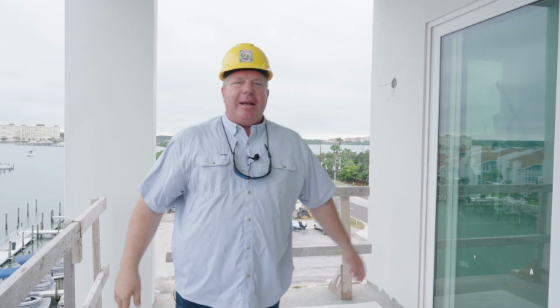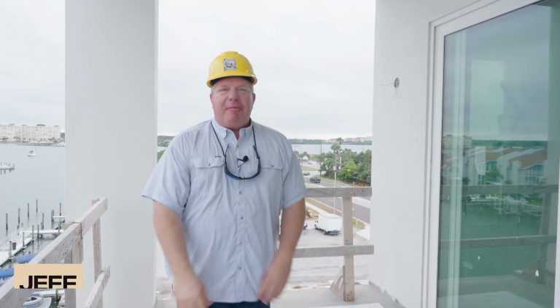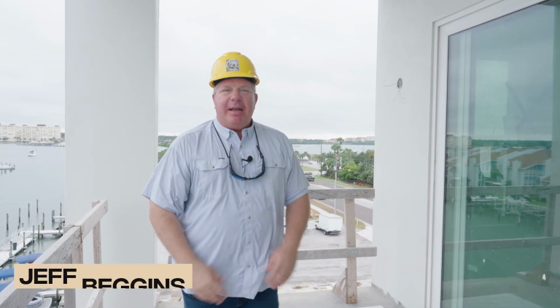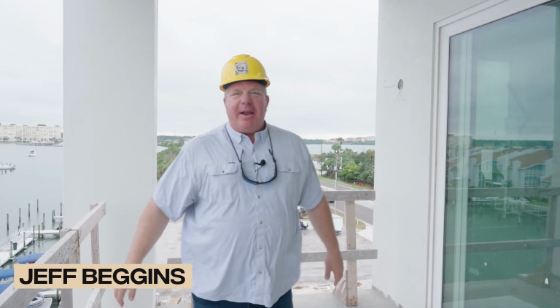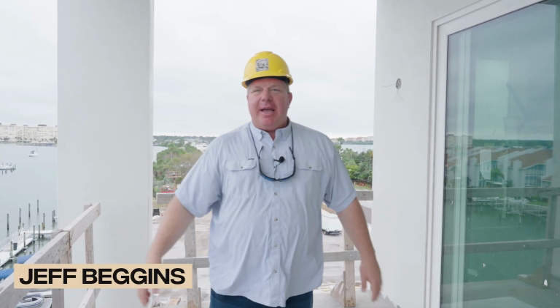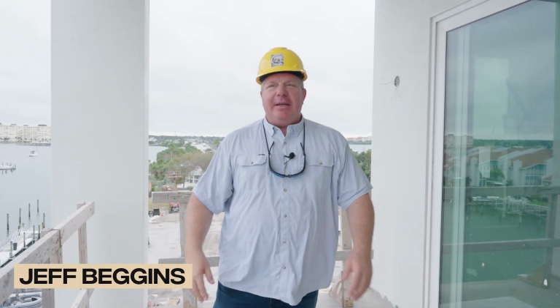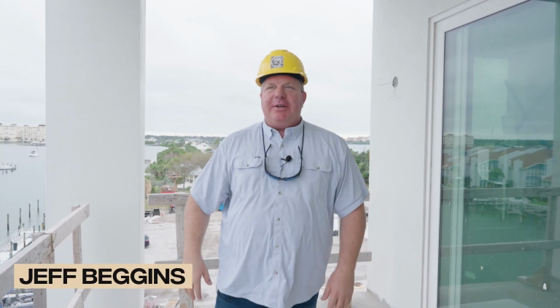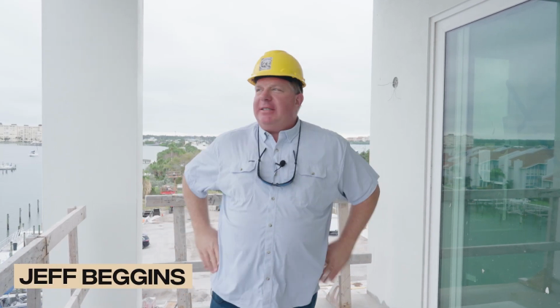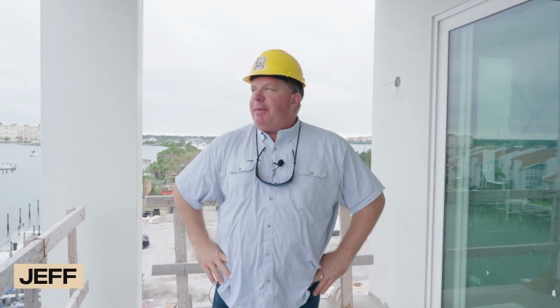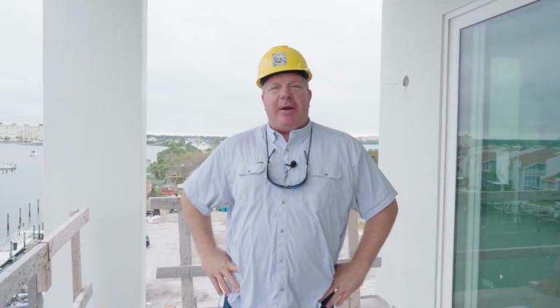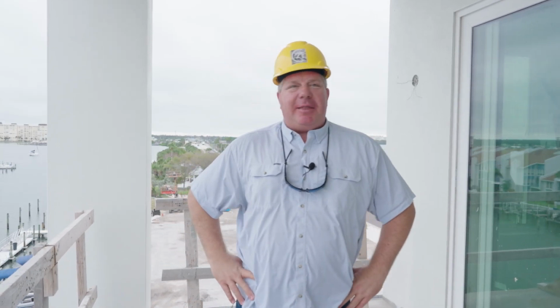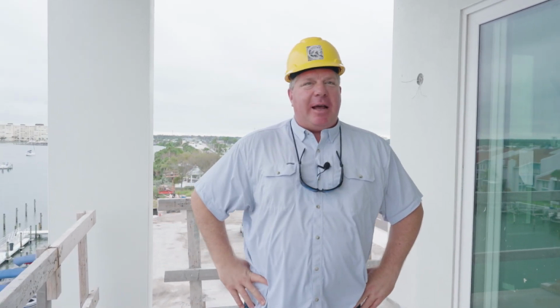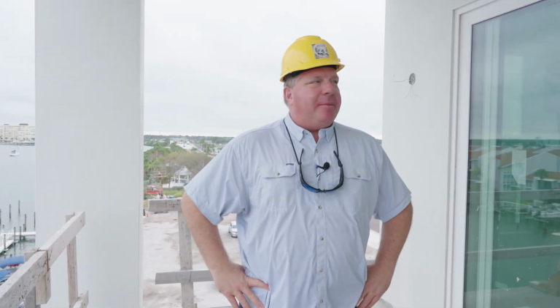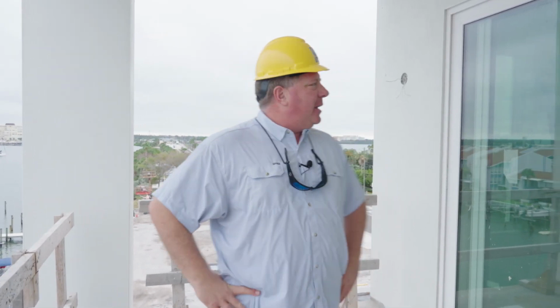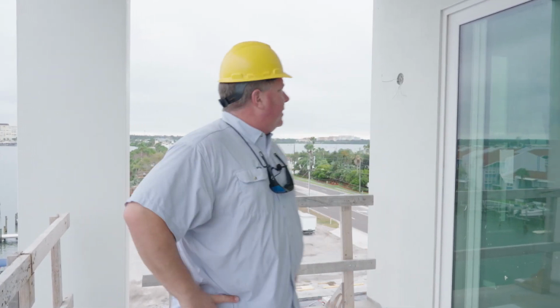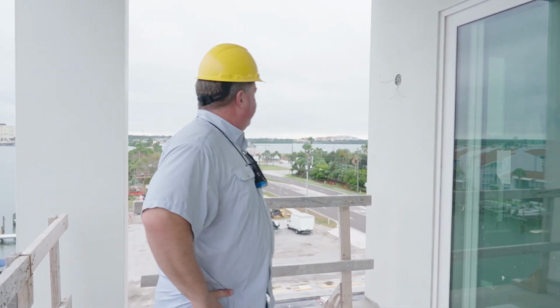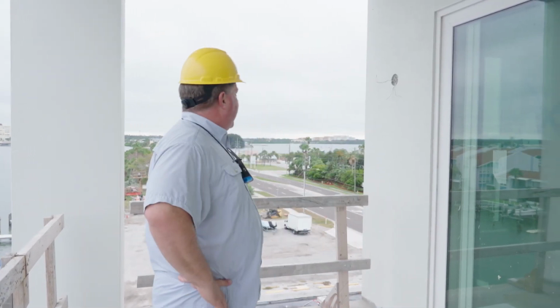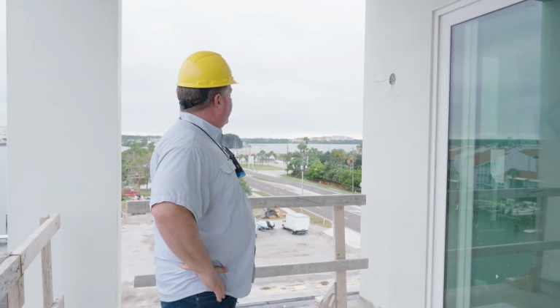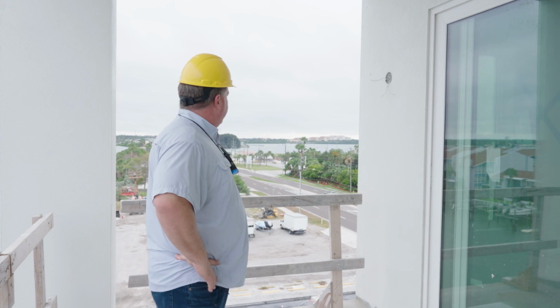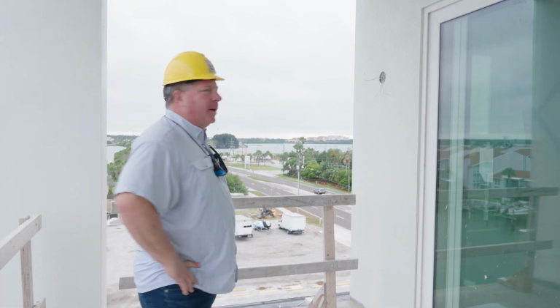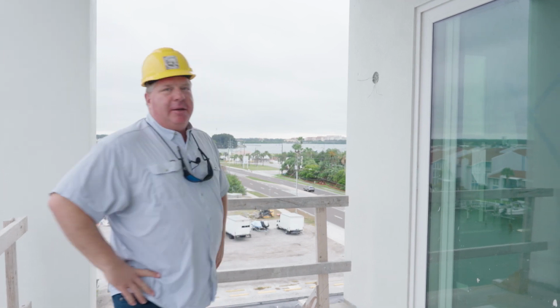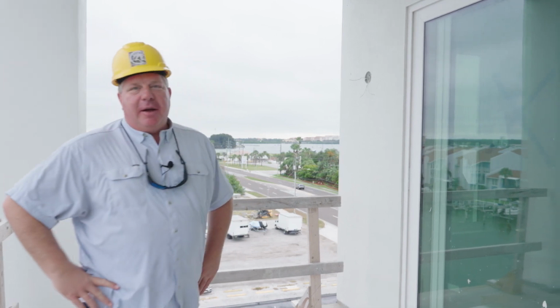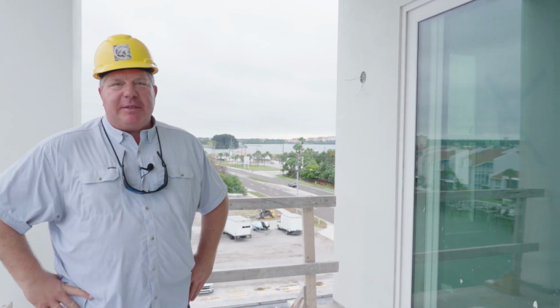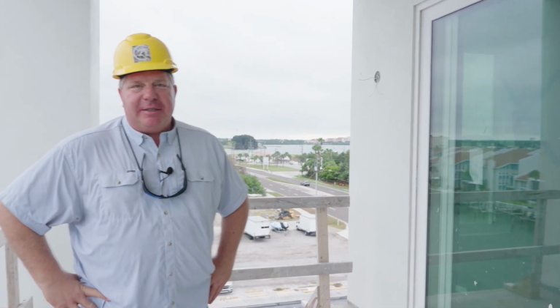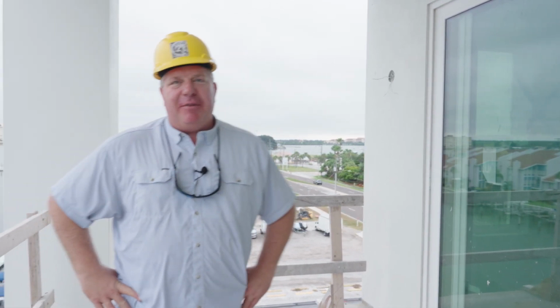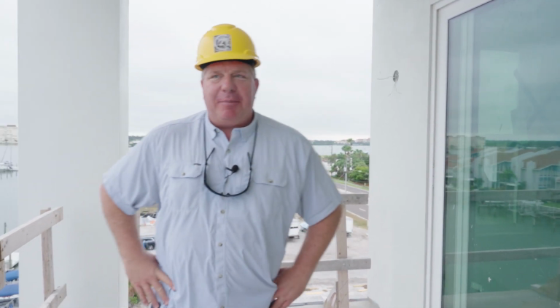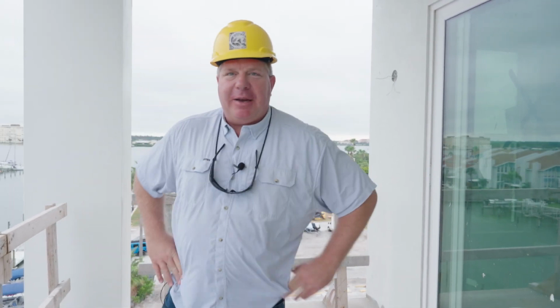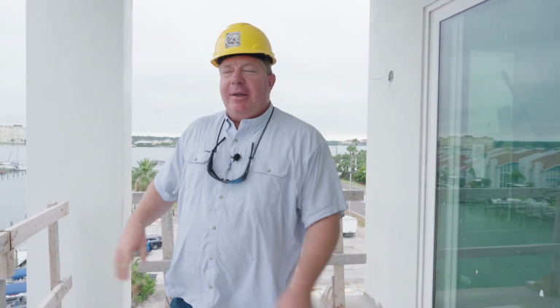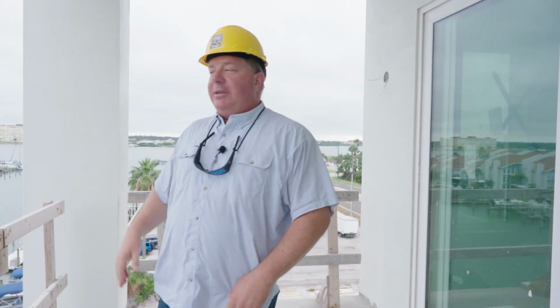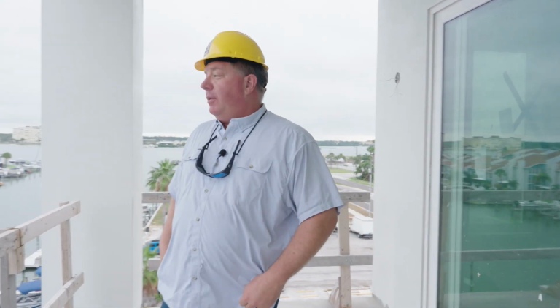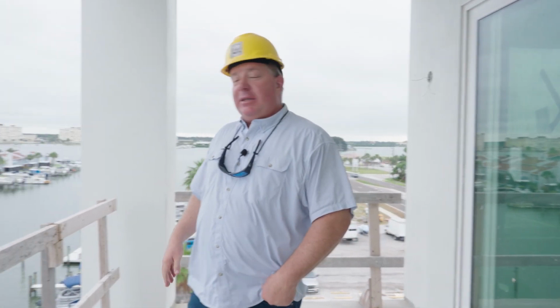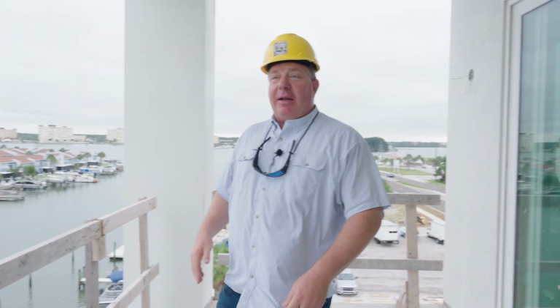Hey guys, Jeff Beggins here. It is Thursday, September 28th, and I am standing in unit 500 of the residences, giving you the update here. So, what's going on?